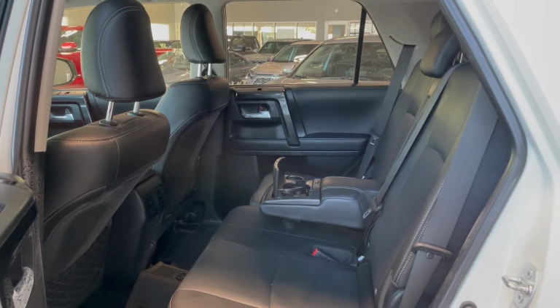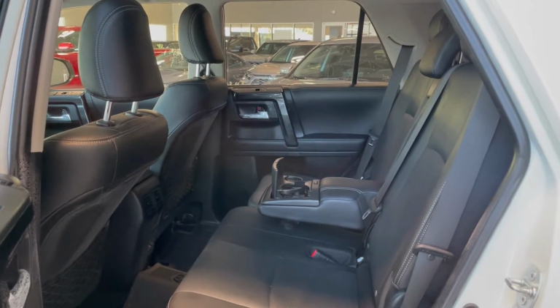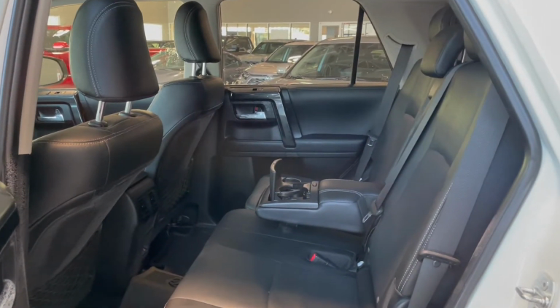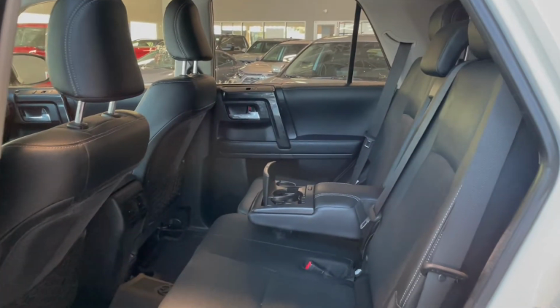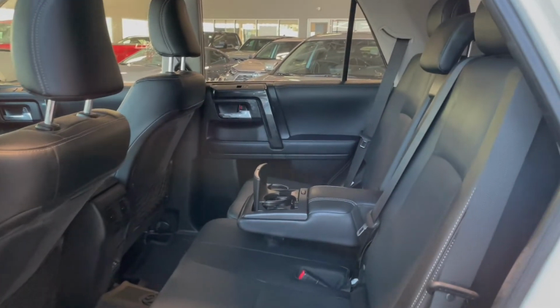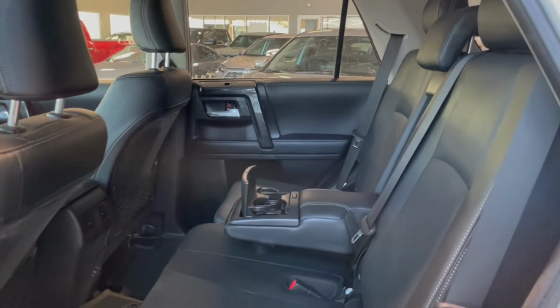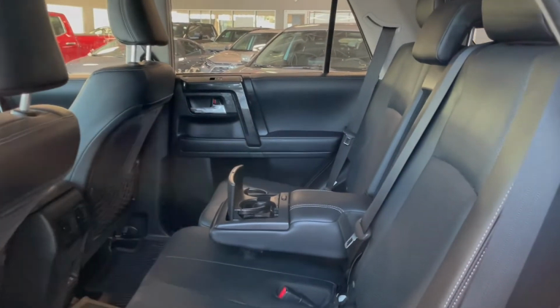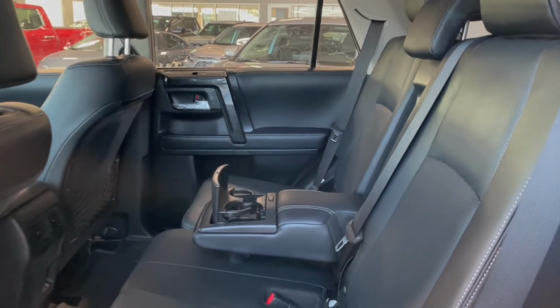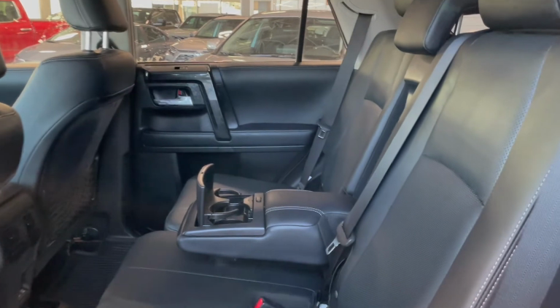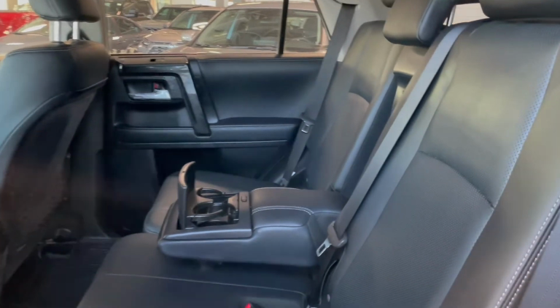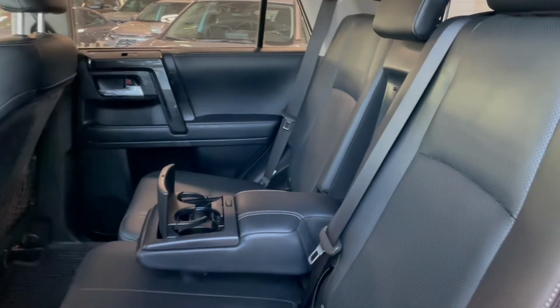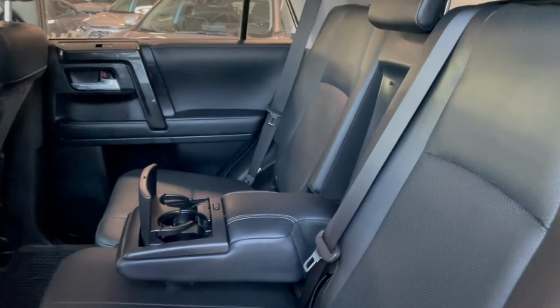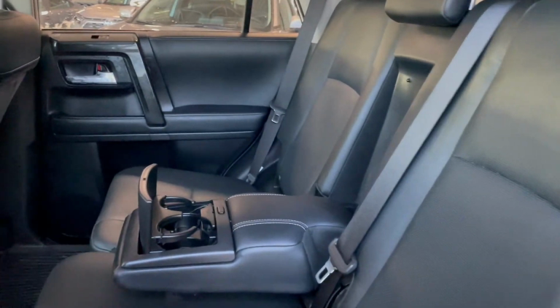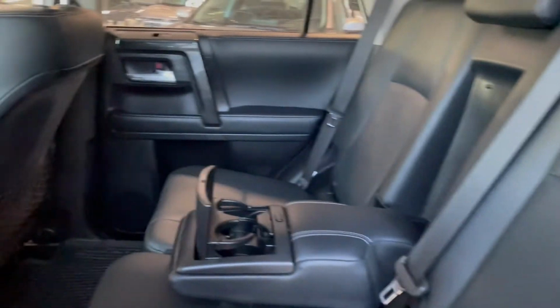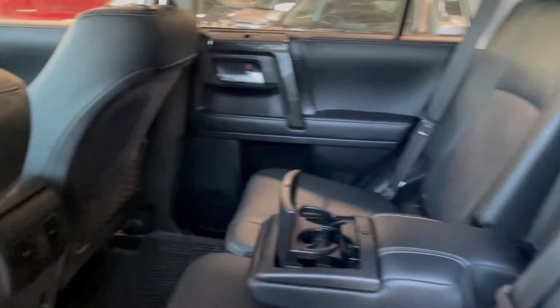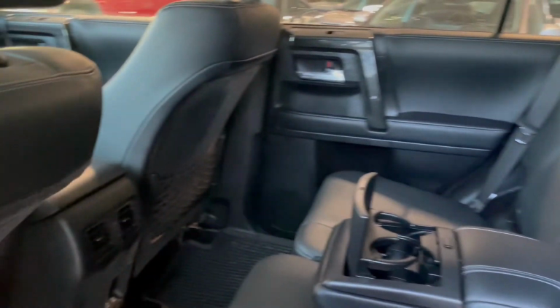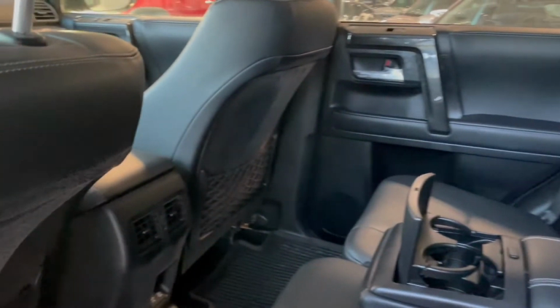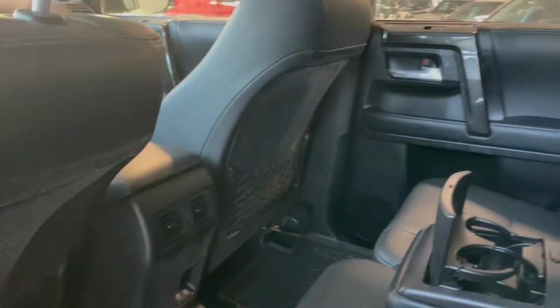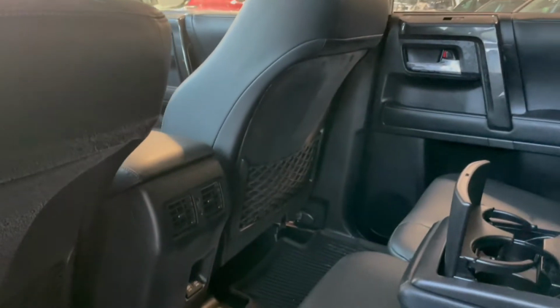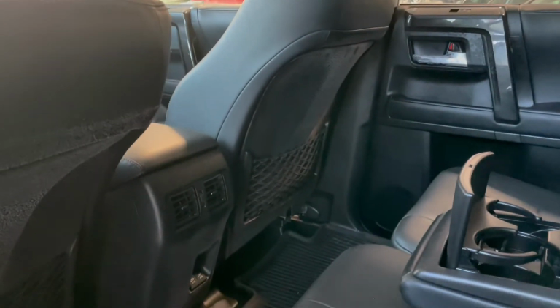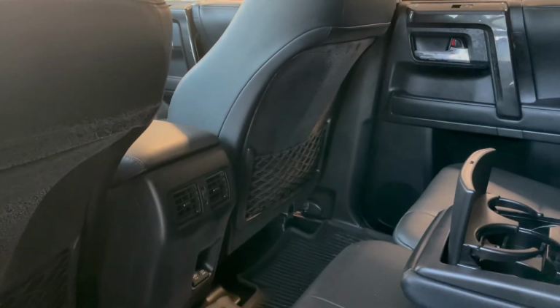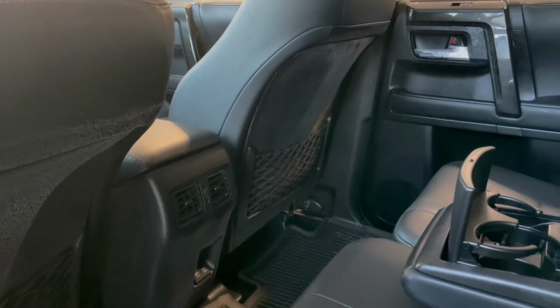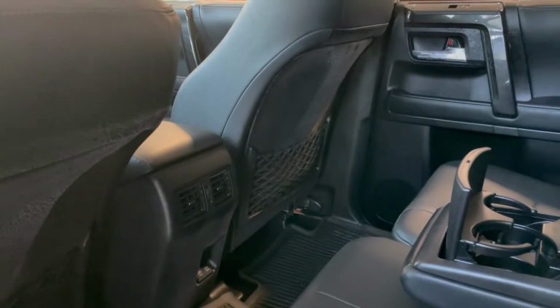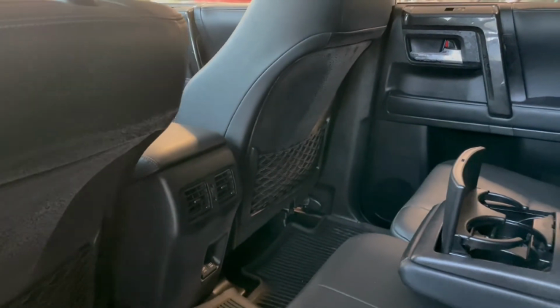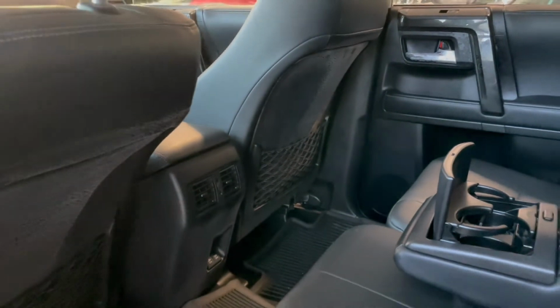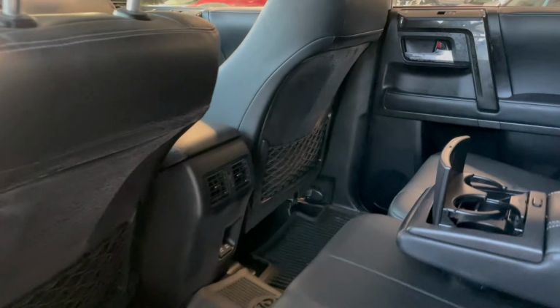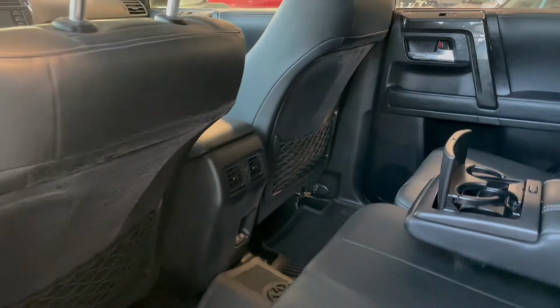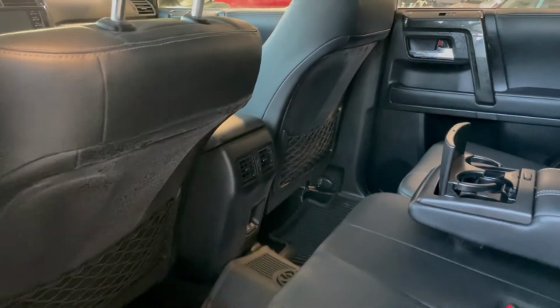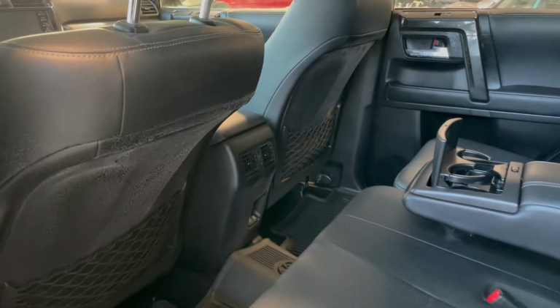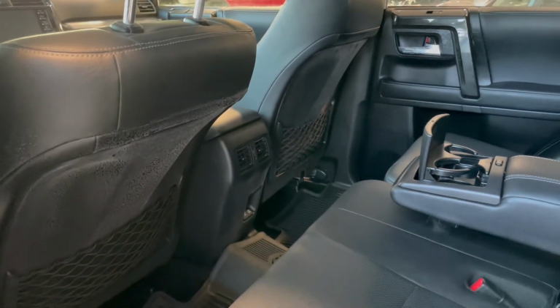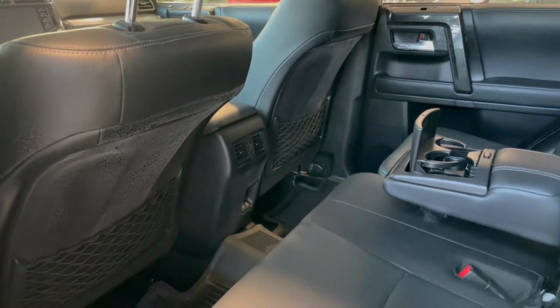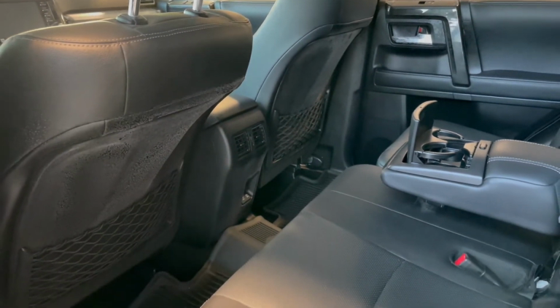Taking a look at the rear seats, we have two fold-out cup holders. You also have two outlets on the back of the center console, and storage pouches in each of the seat backs.